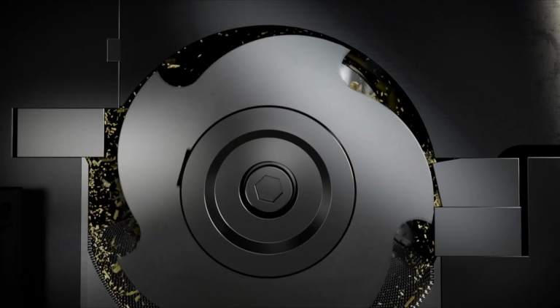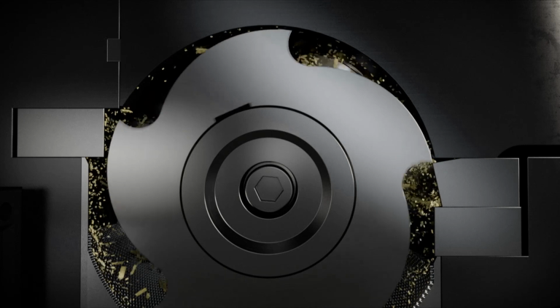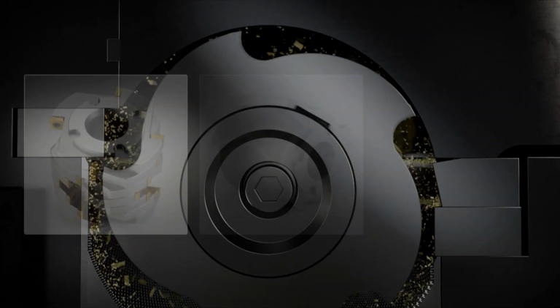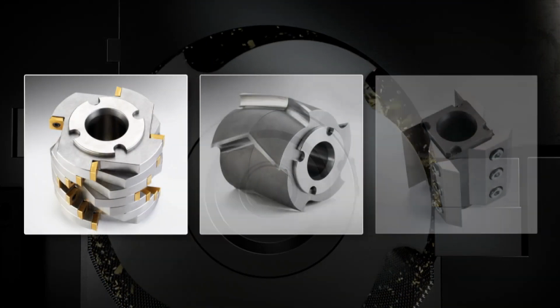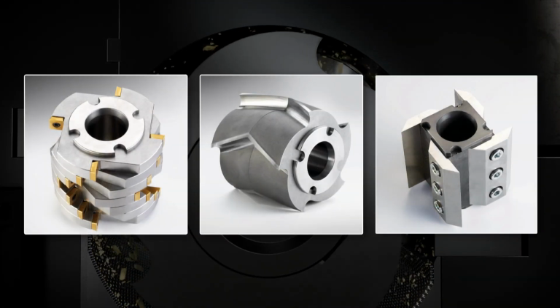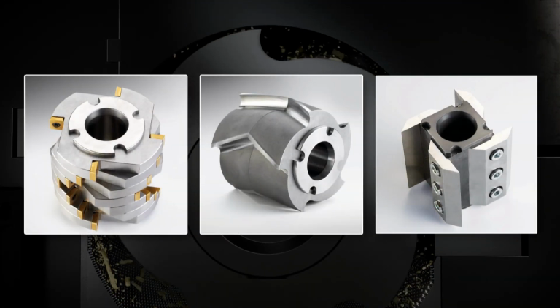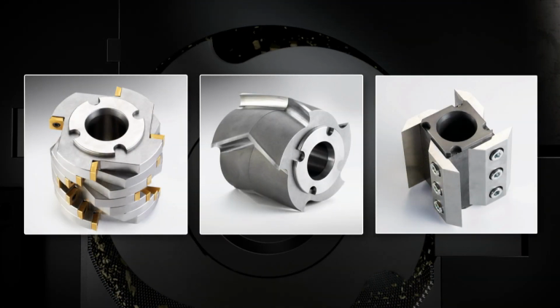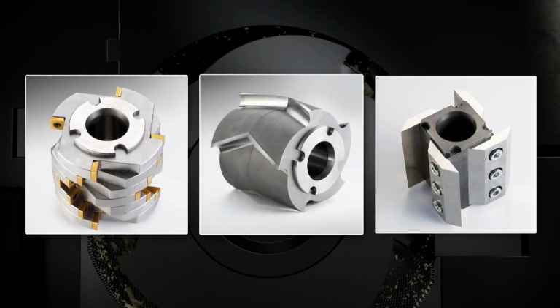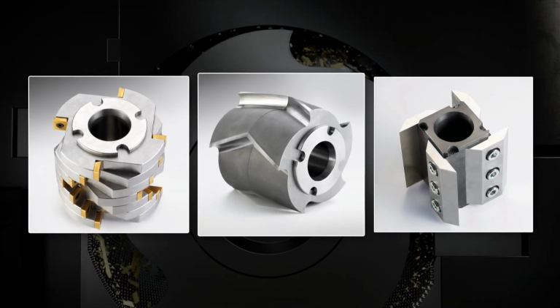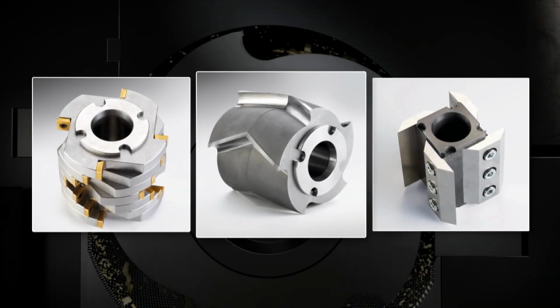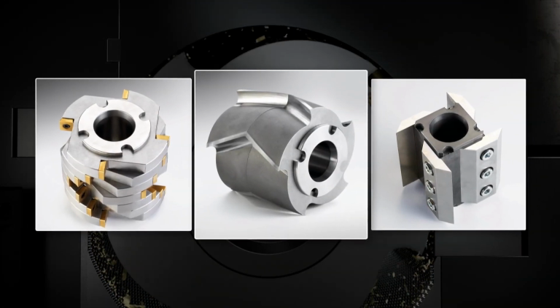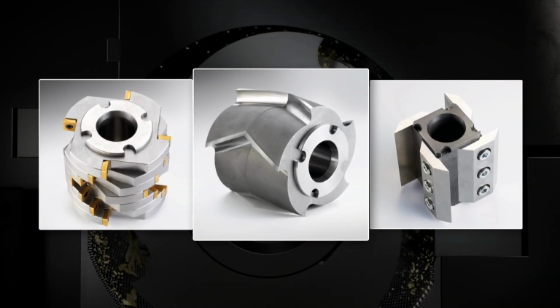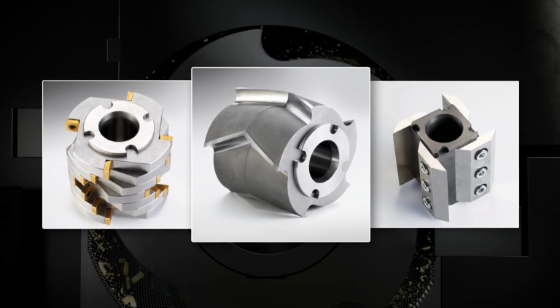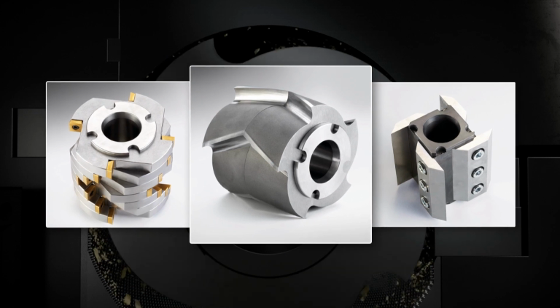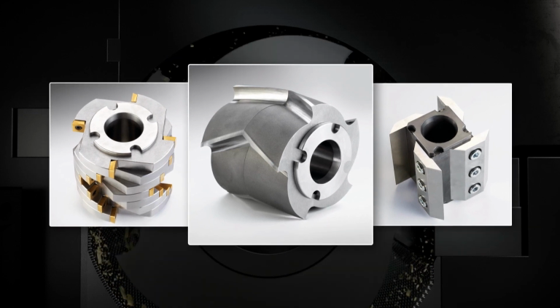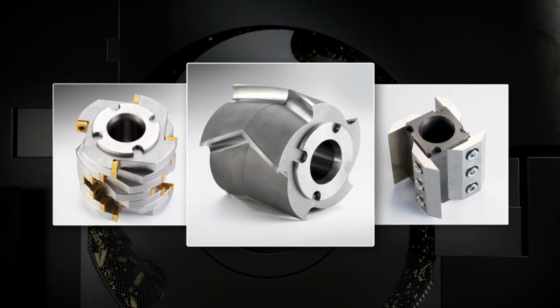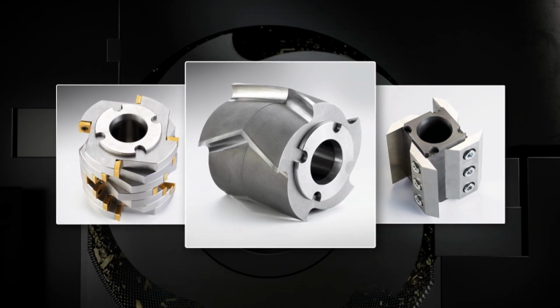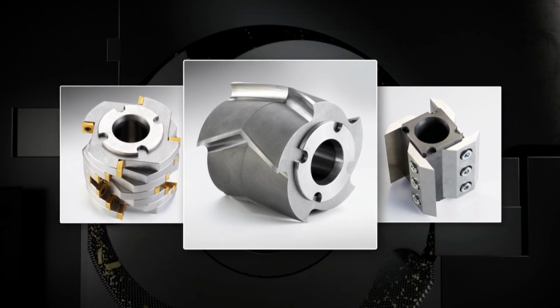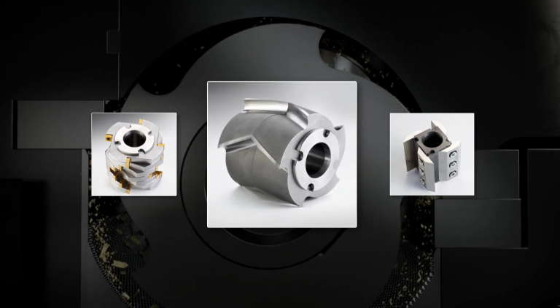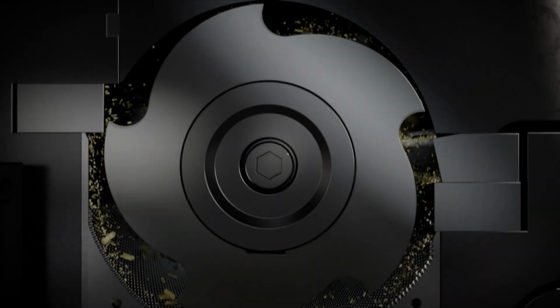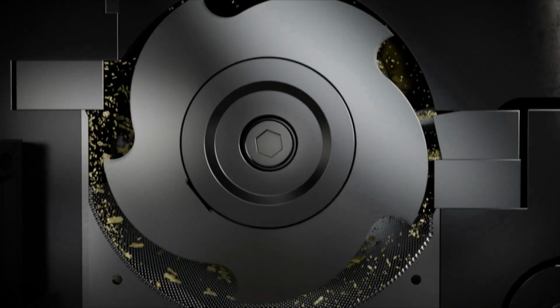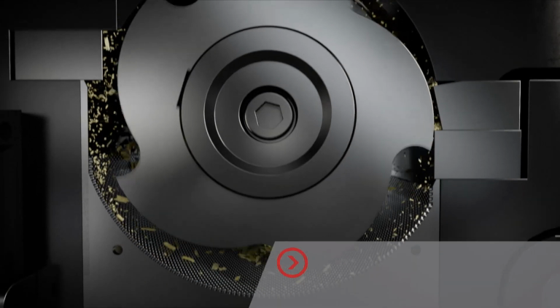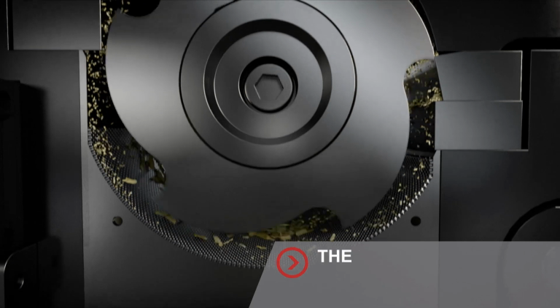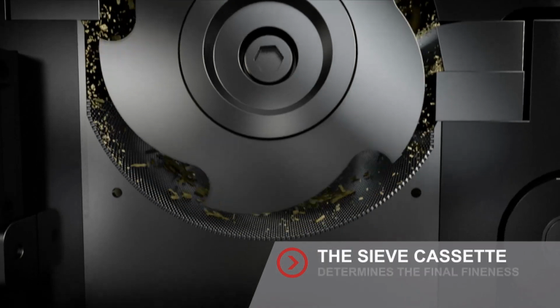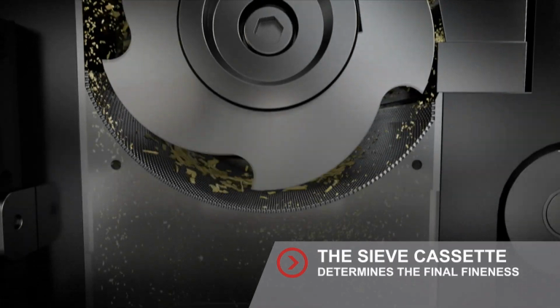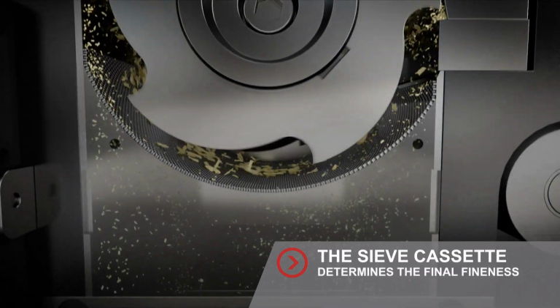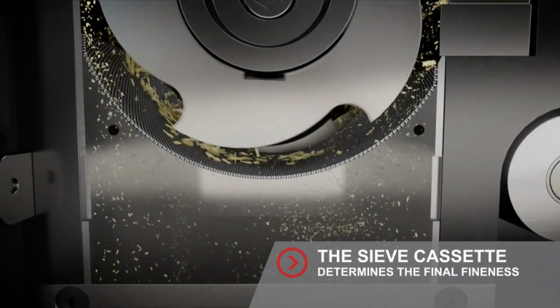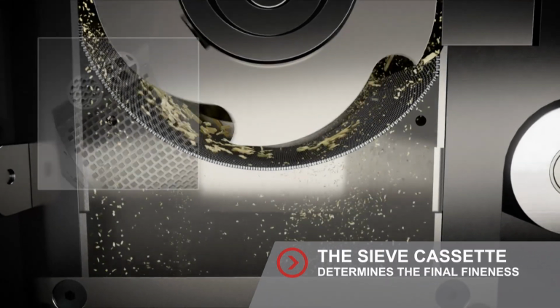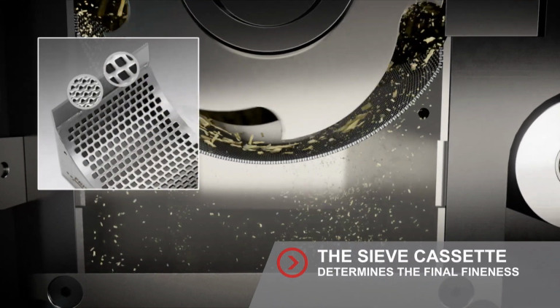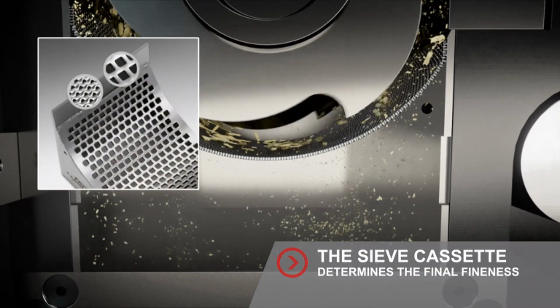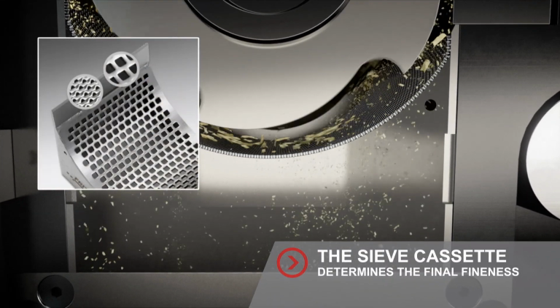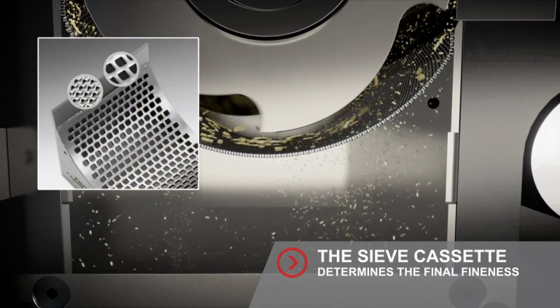For each application, the perfect rotor. For example, the standard rotor with V-cutting edges for especially tough elastic materials. The choice of the utilized sieve cassette determines the final fineness of the sample.